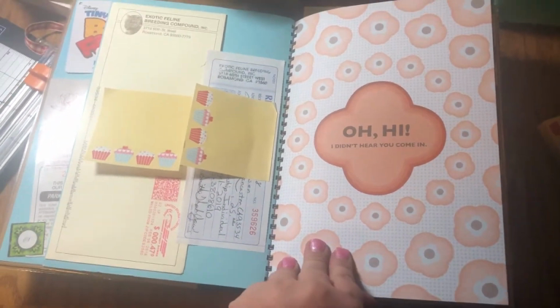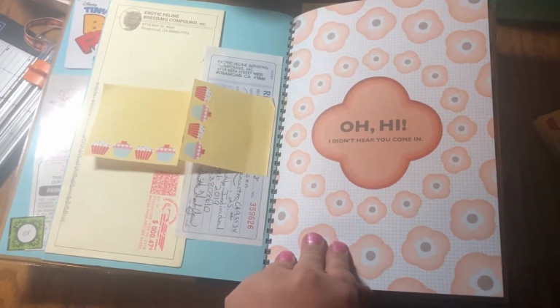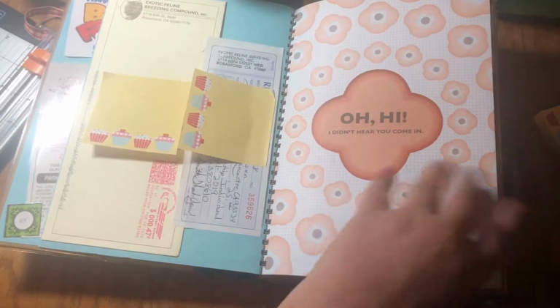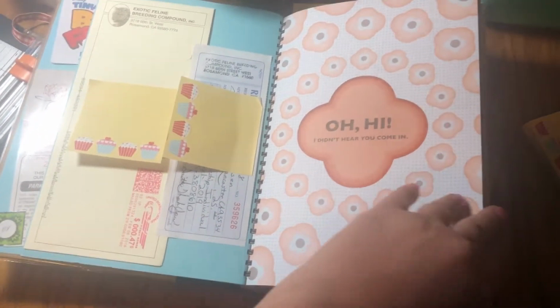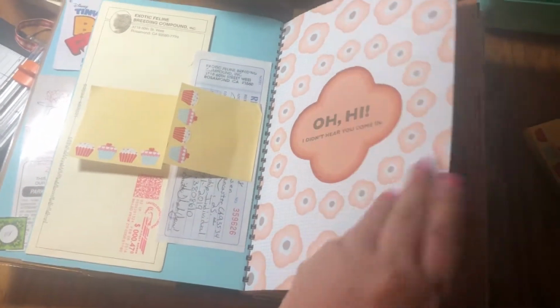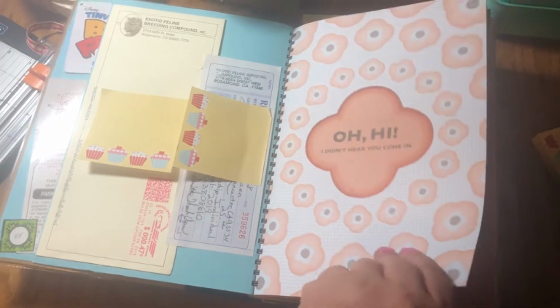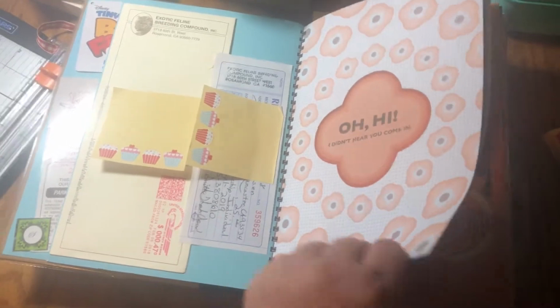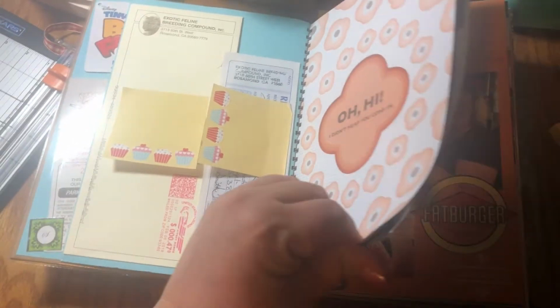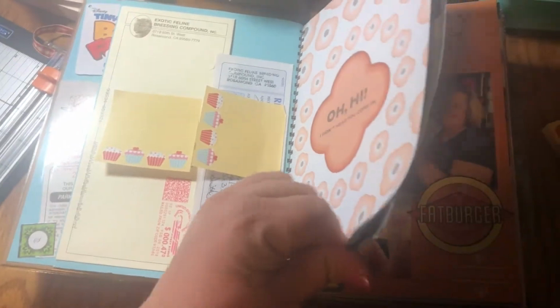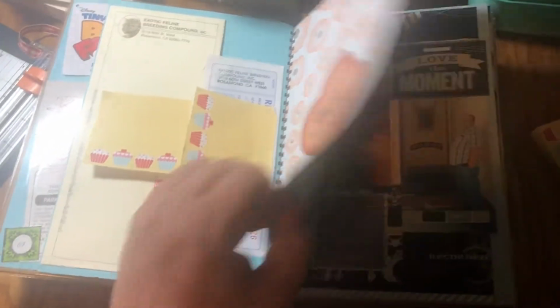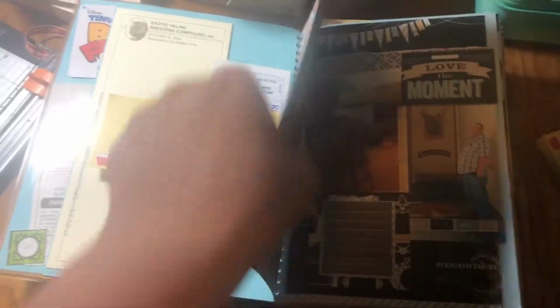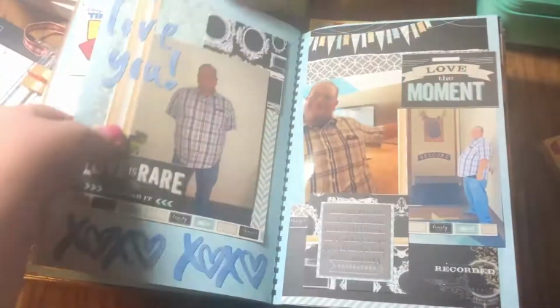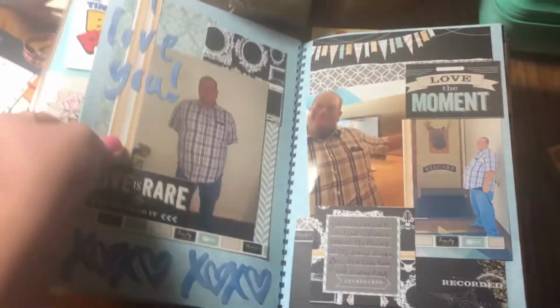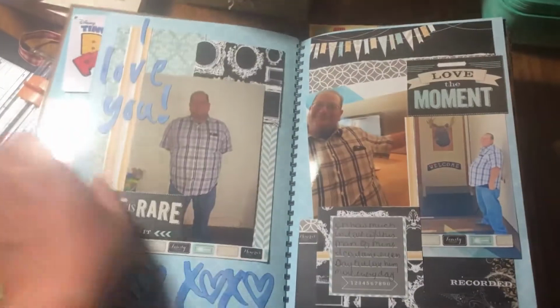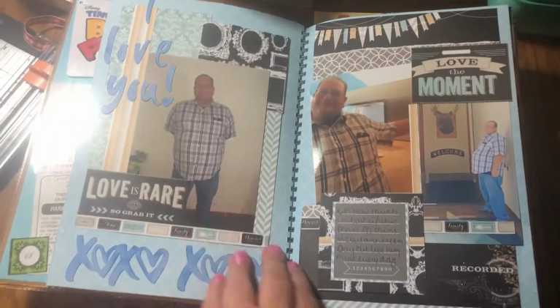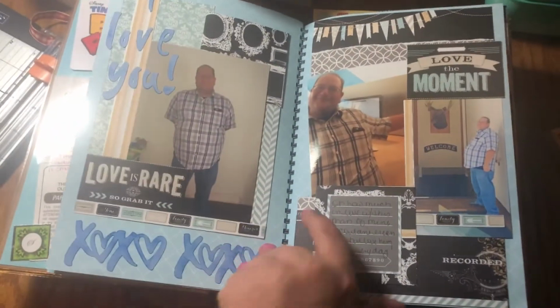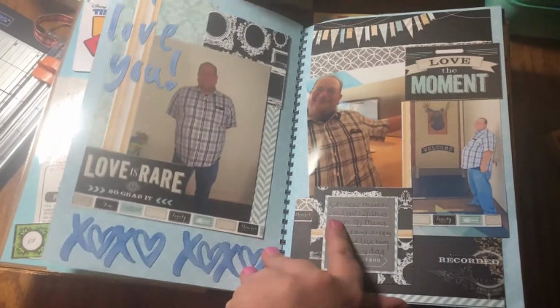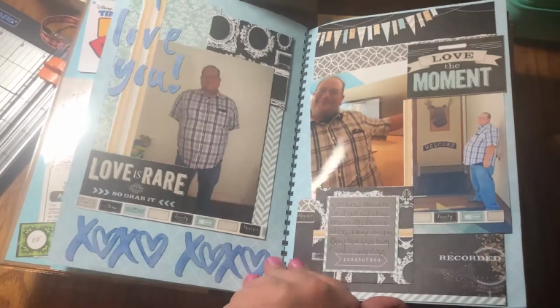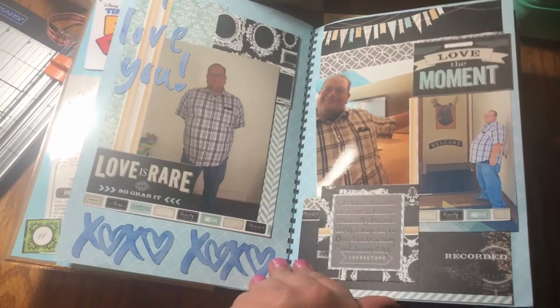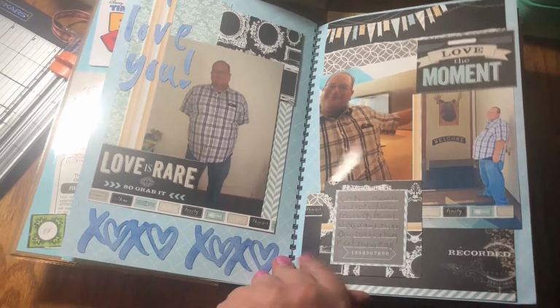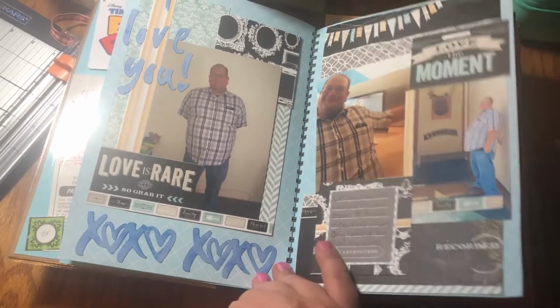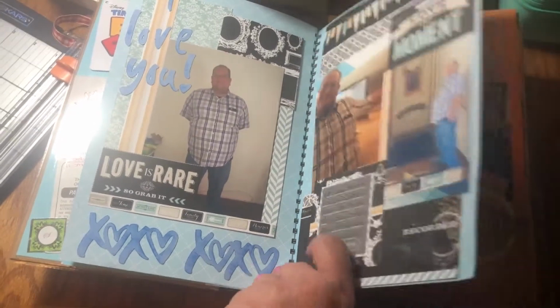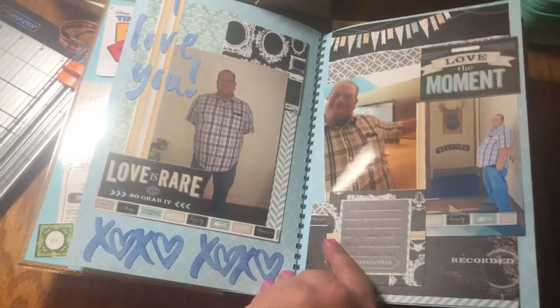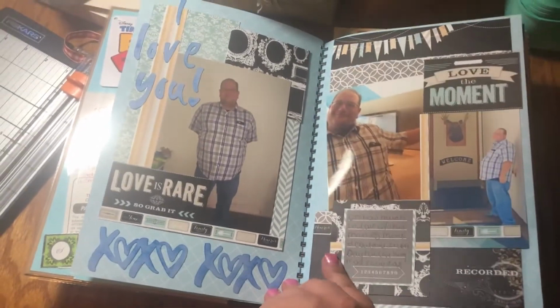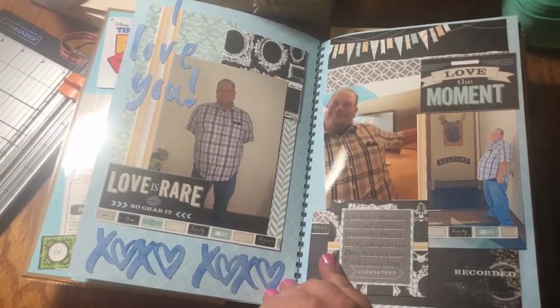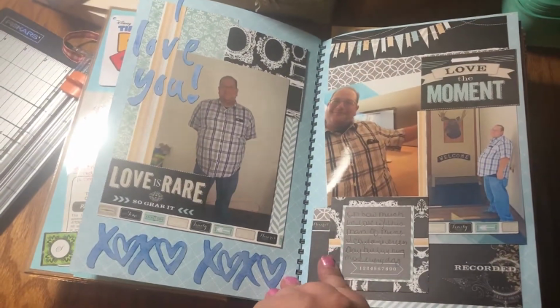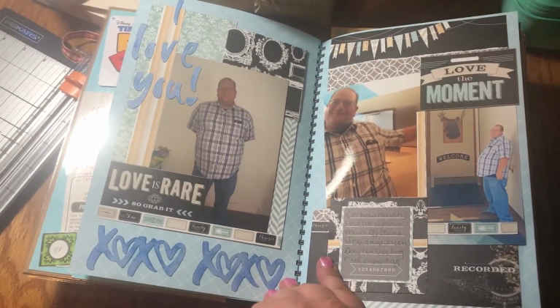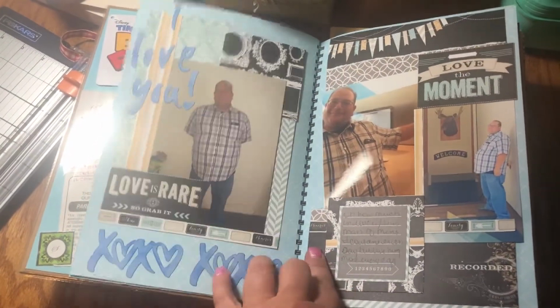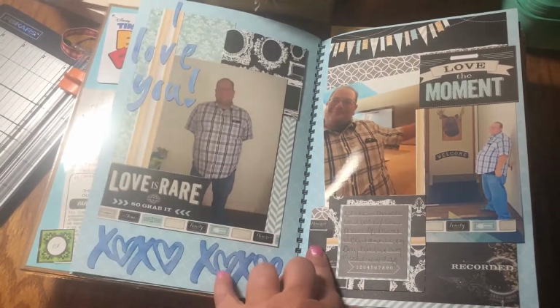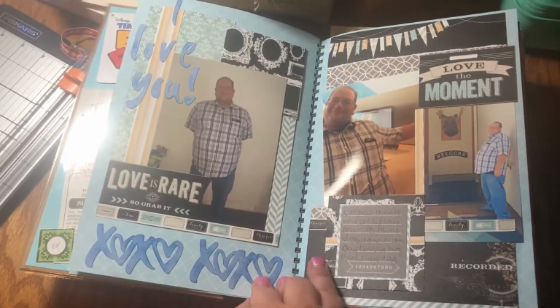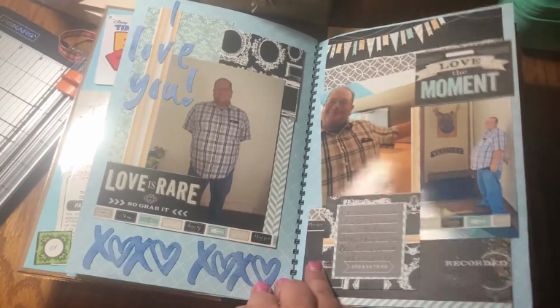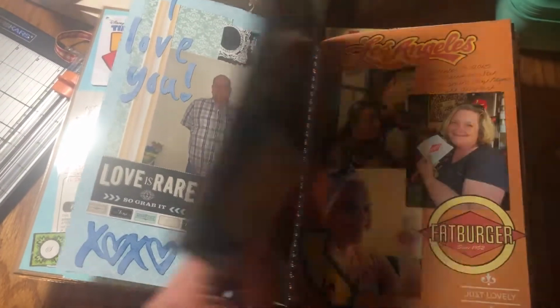Oh hi, I didn't hear you come in — I think it's too cute. This is my guy Sean. I just kind of layered the page and used some Cricut and some ink.